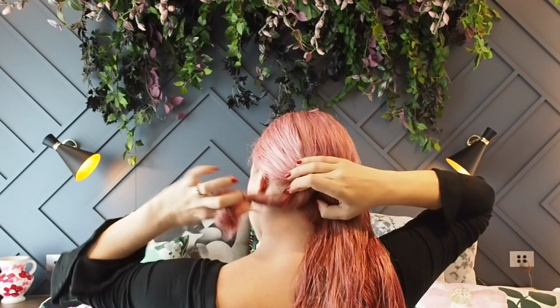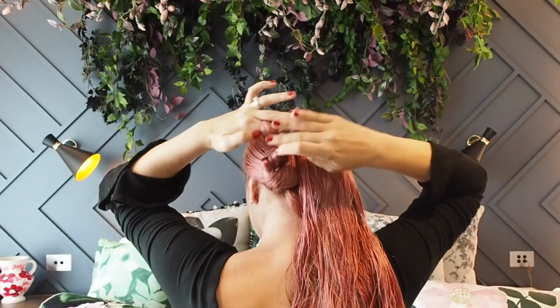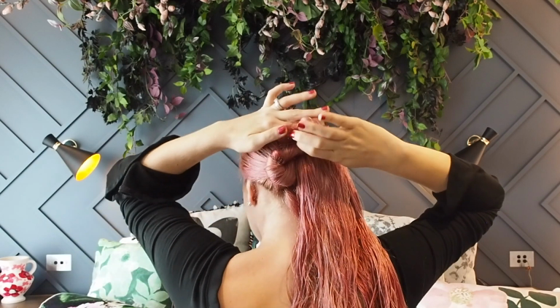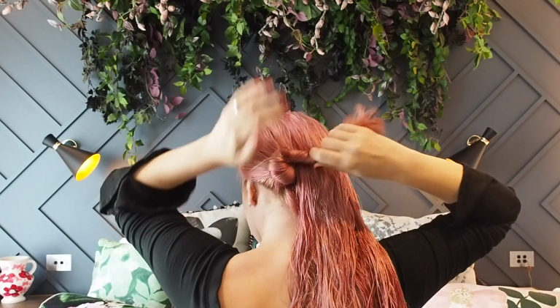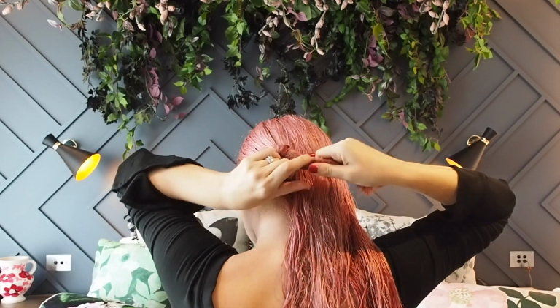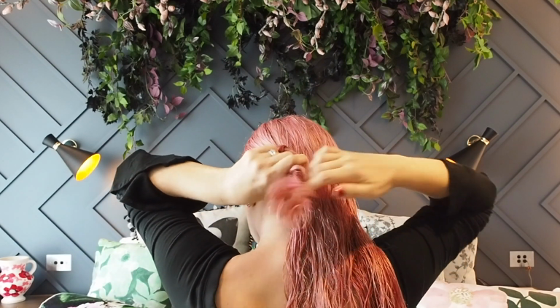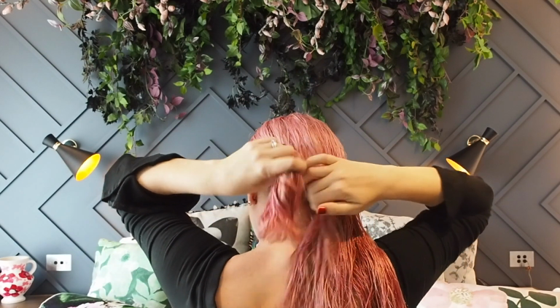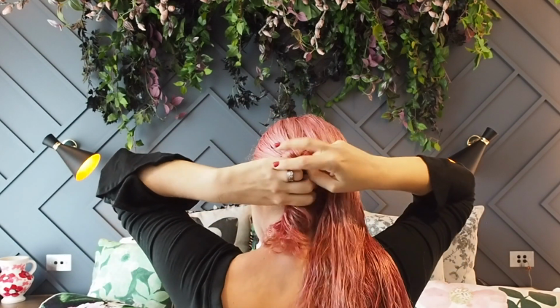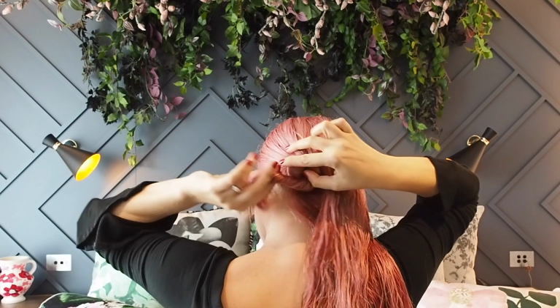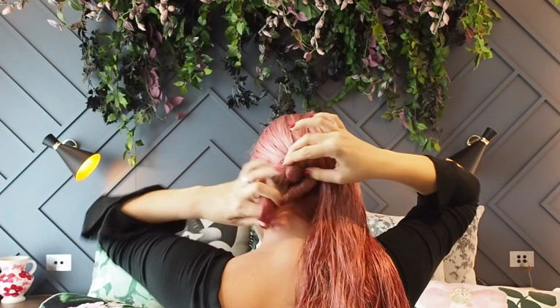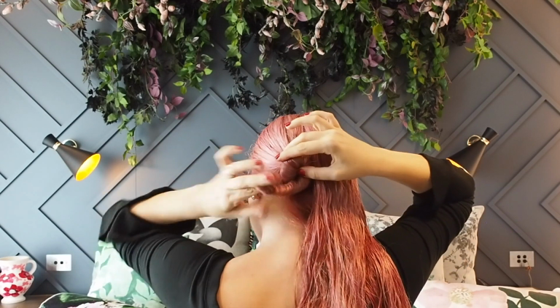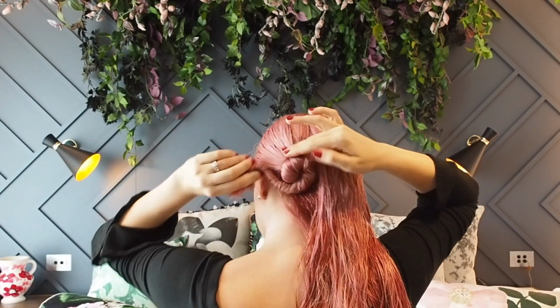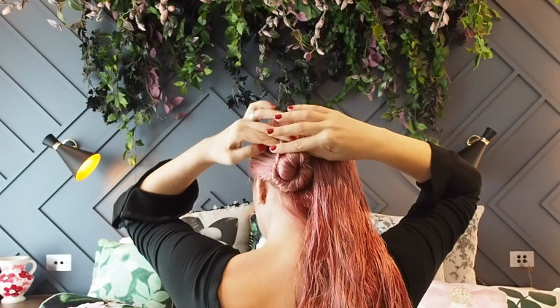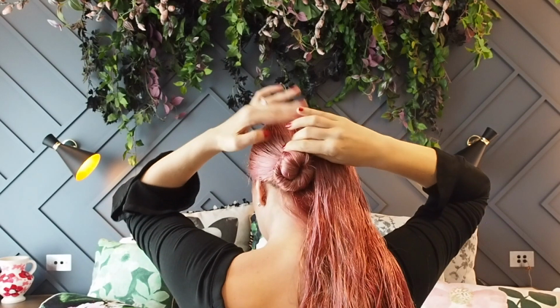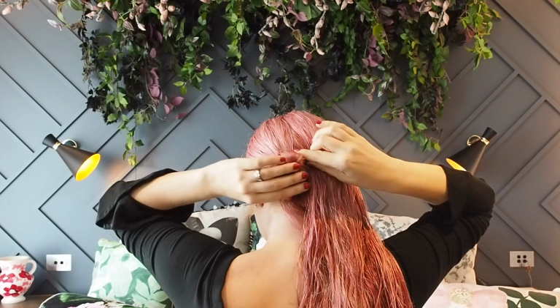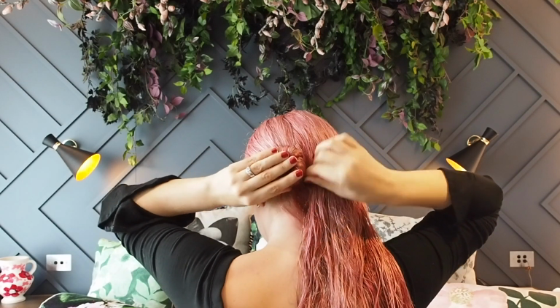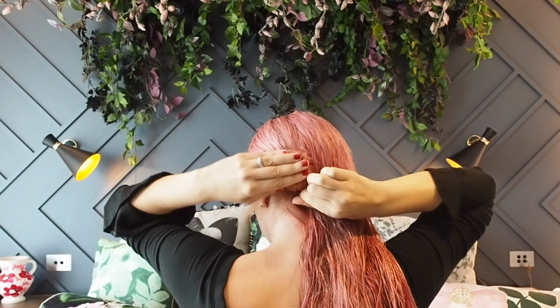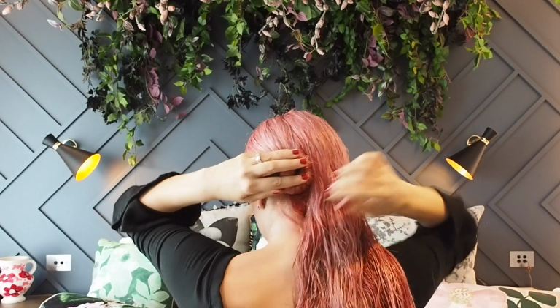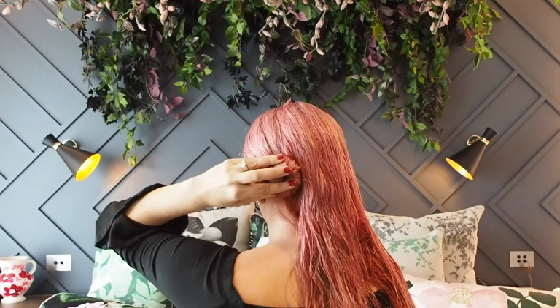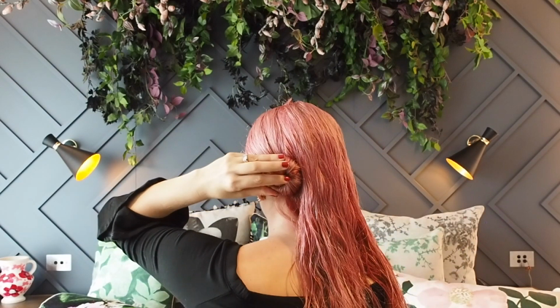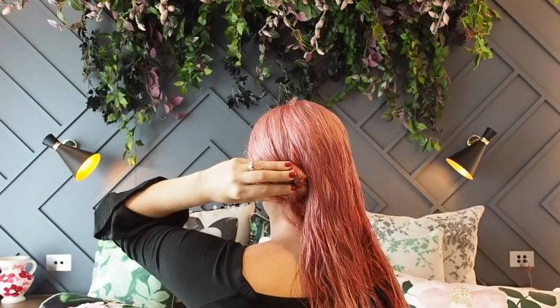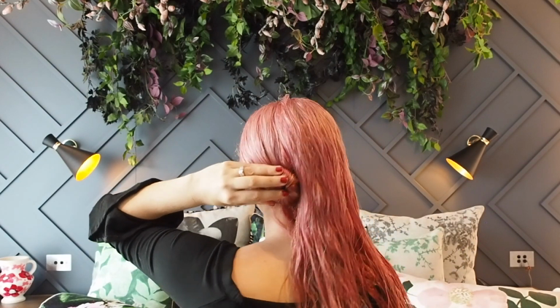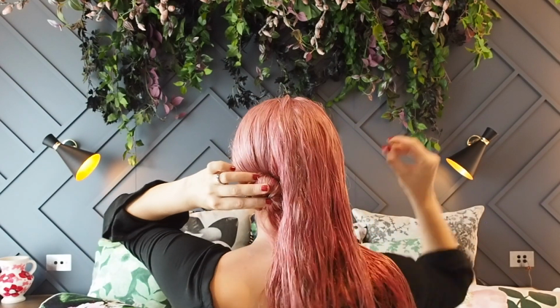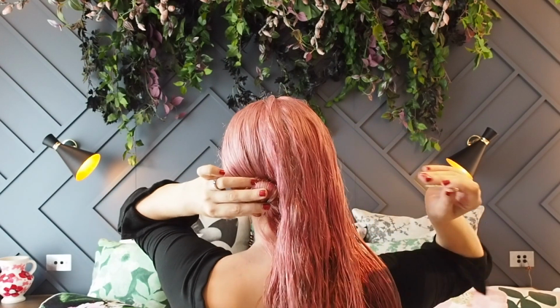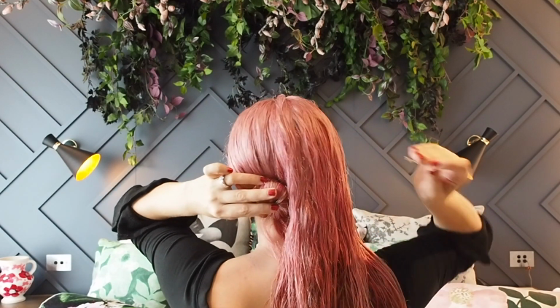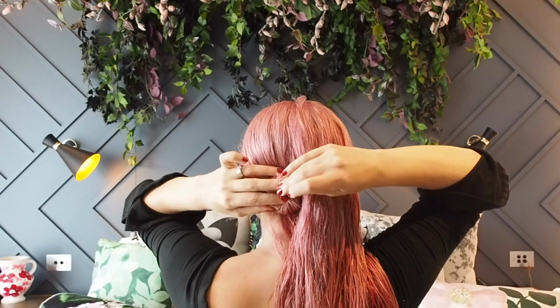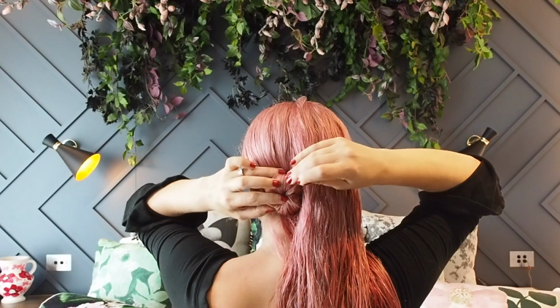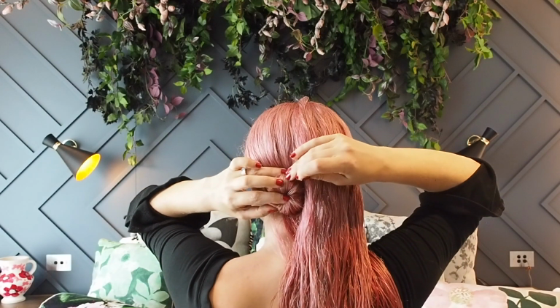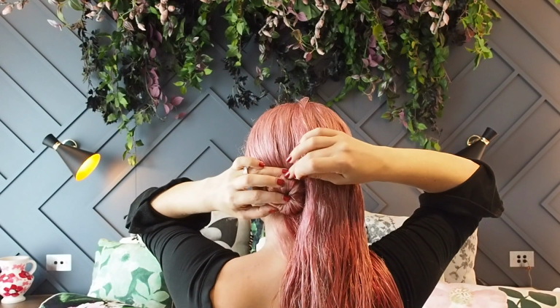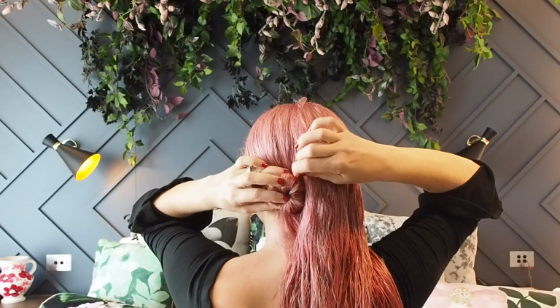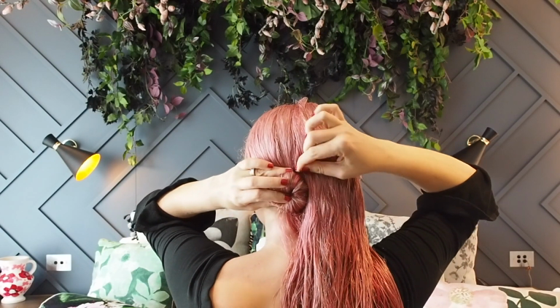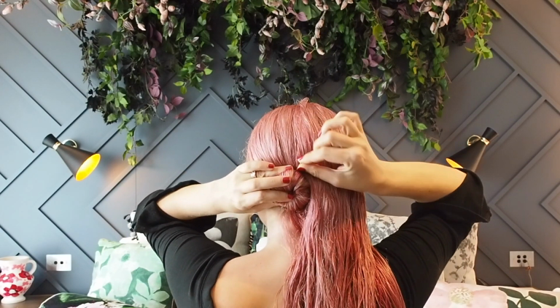No reason, I just prefer. Now hold your hair tight against your head and twist the ends around until they twist and form a bun. Keep twisting the ends around, tuck them under, and then use a bobby pin to pin it in place.